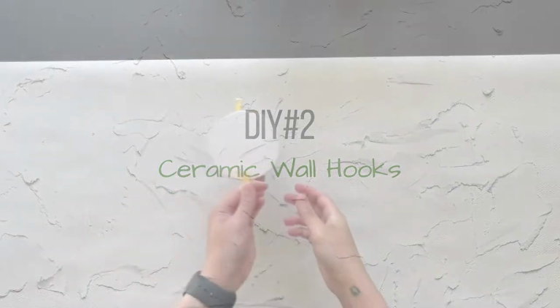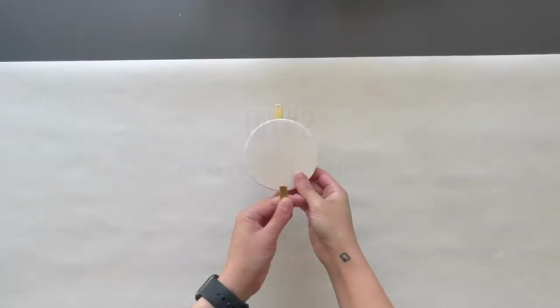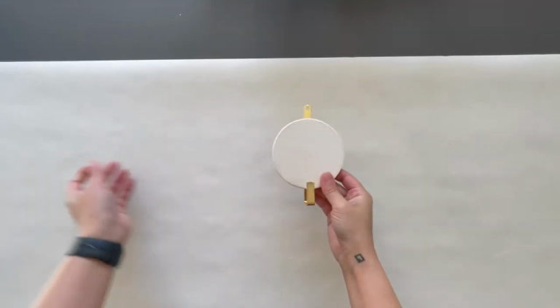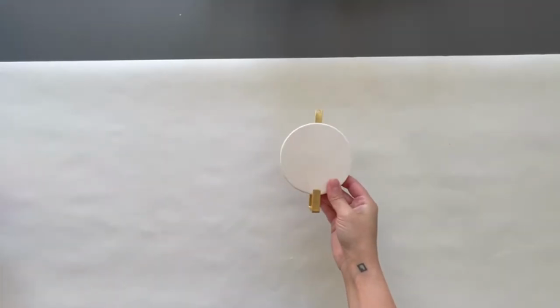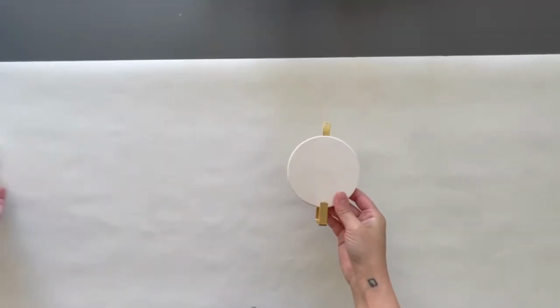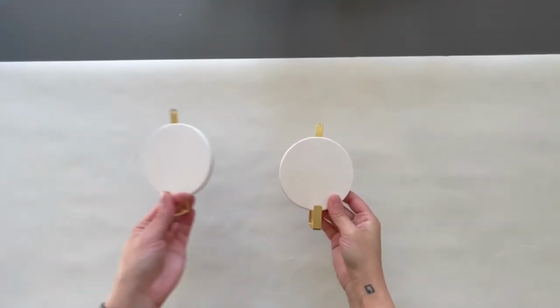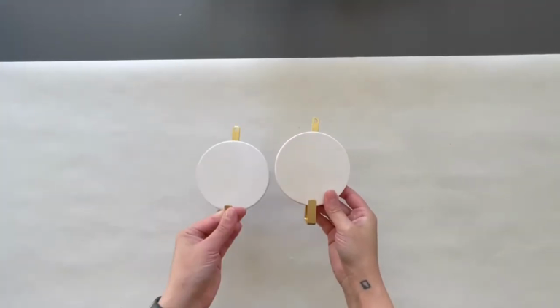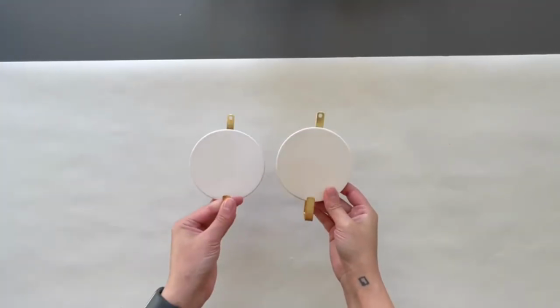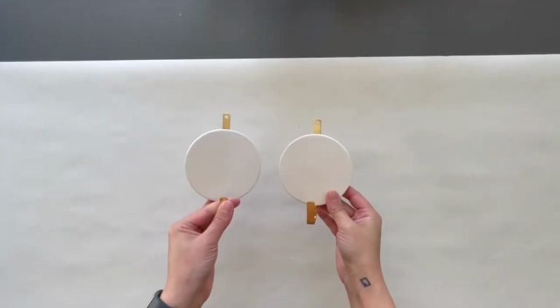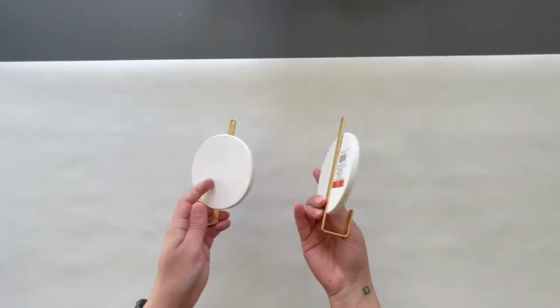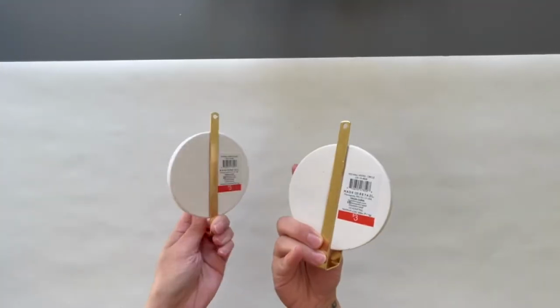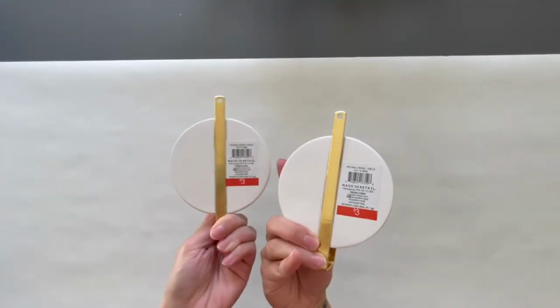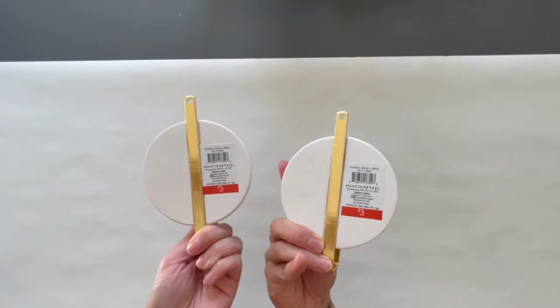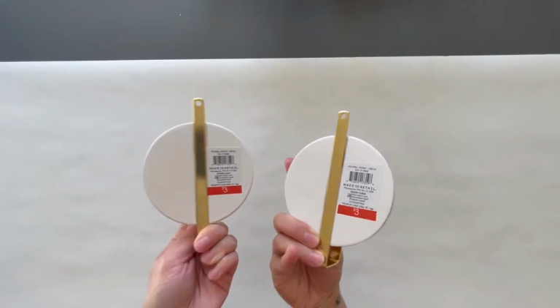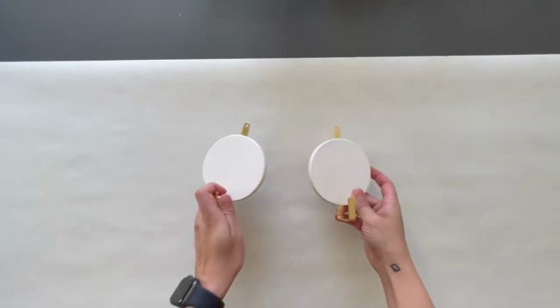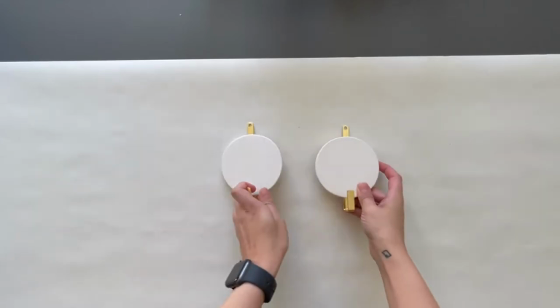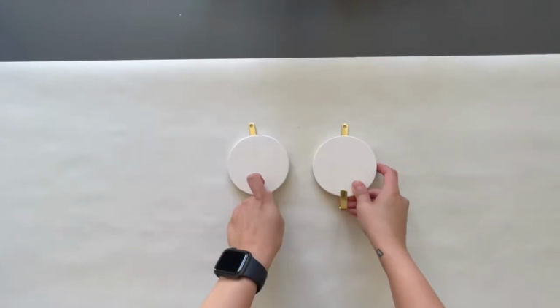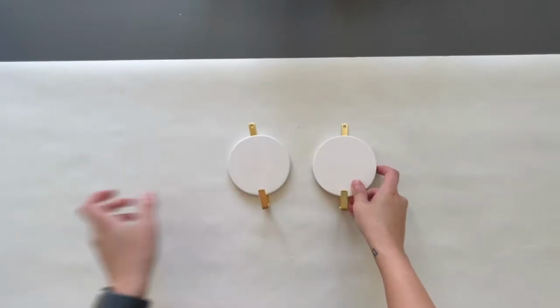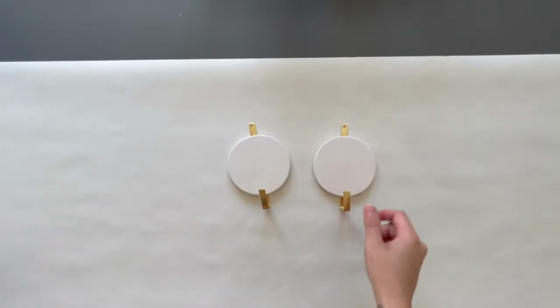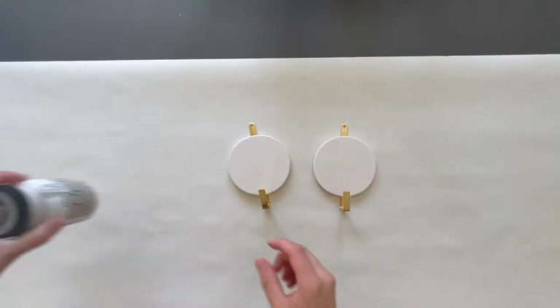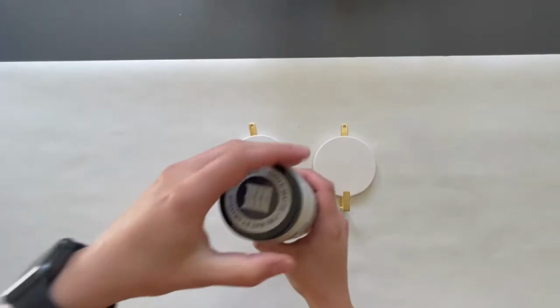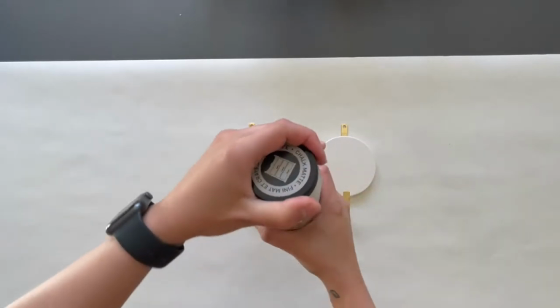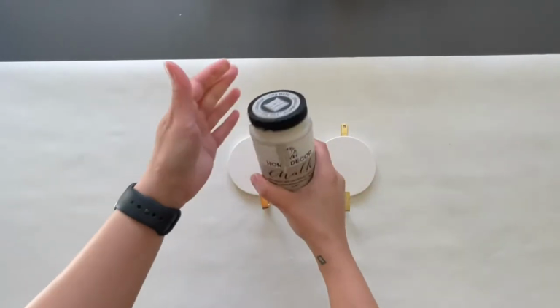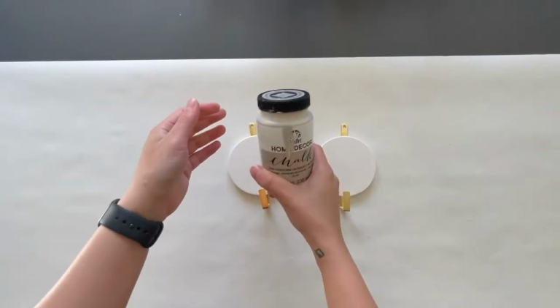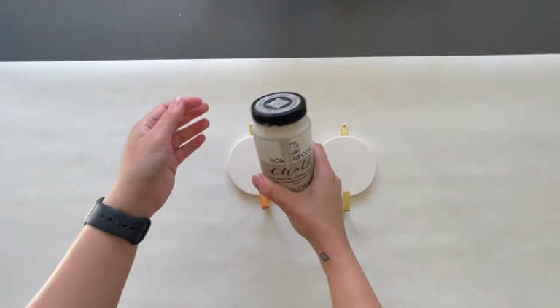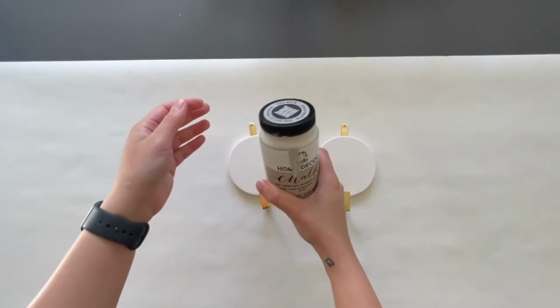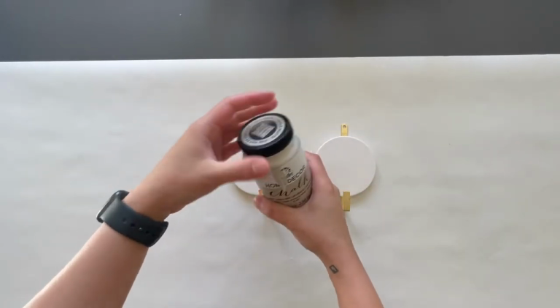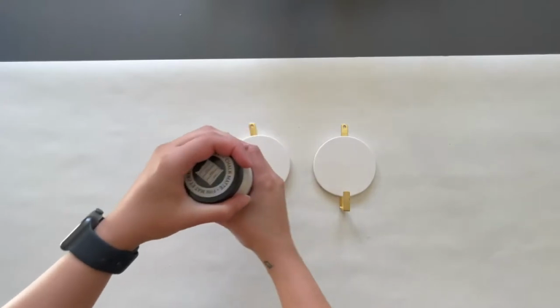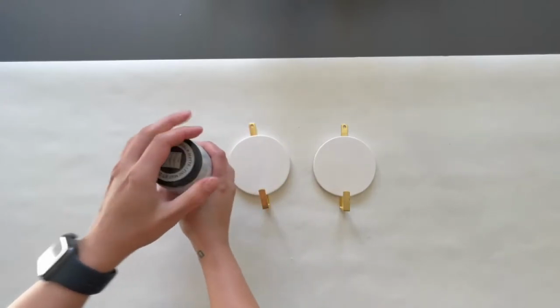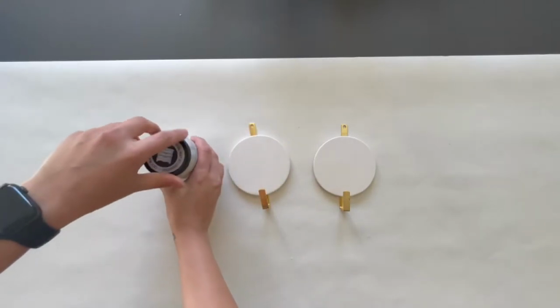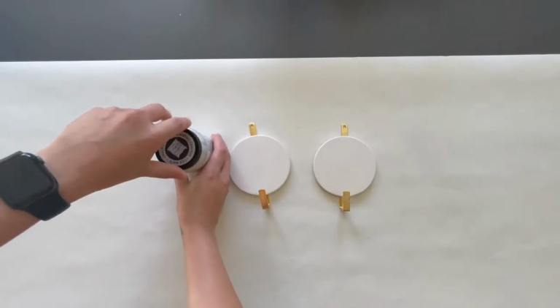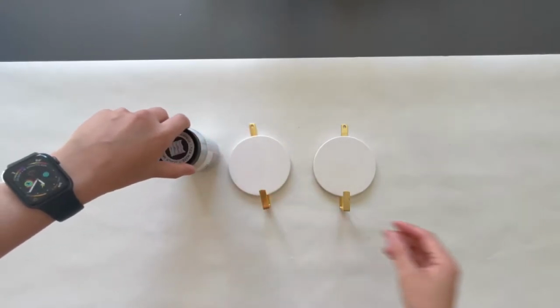For the second DIY I customized wall hooks using only paint. I got two of these ceramic round hooks from Target's Dollar Spot, each for three dollars.